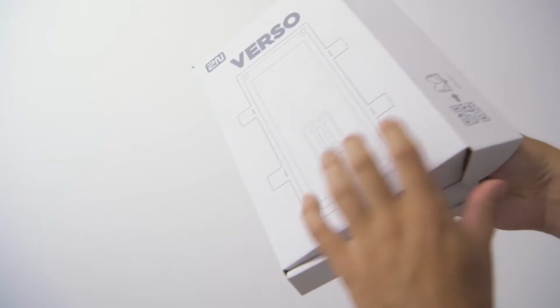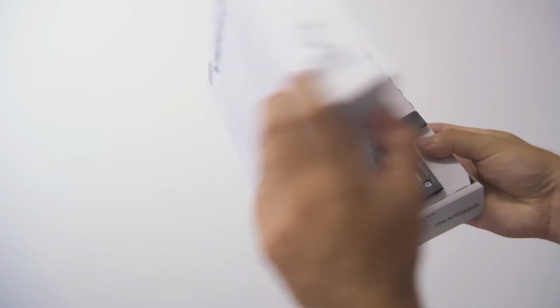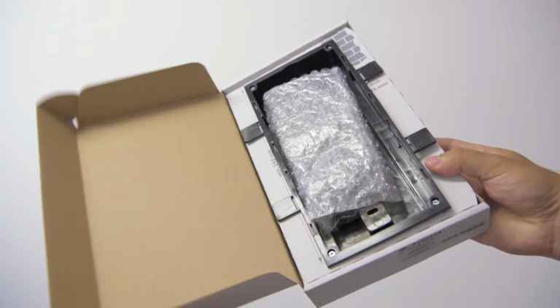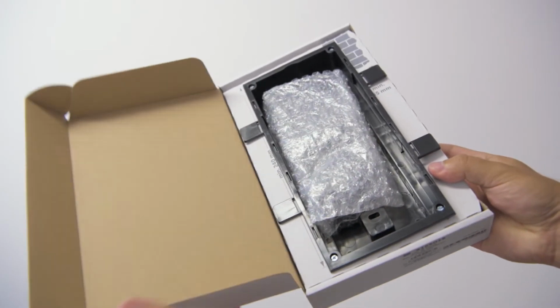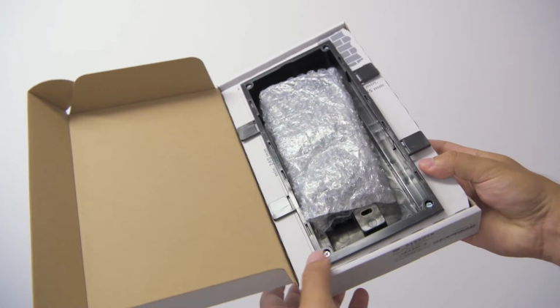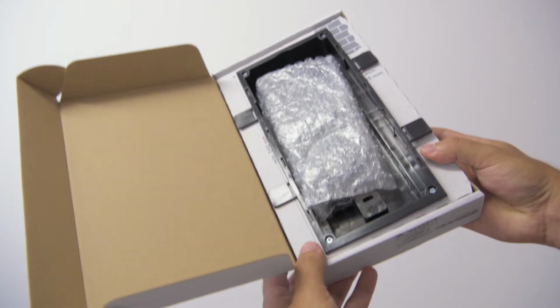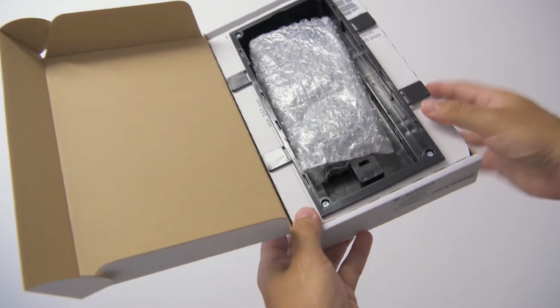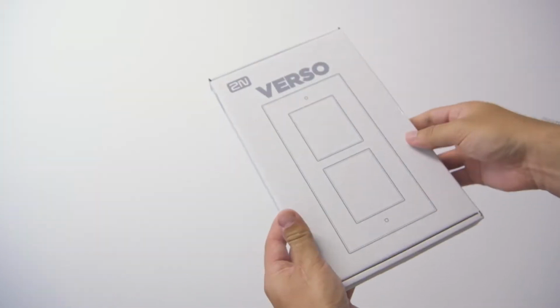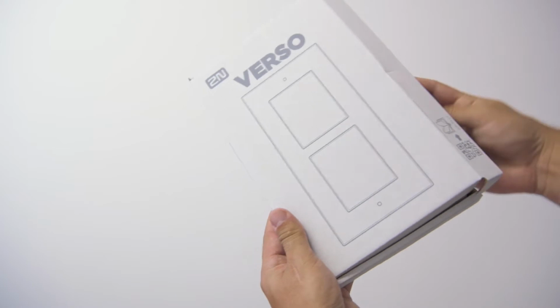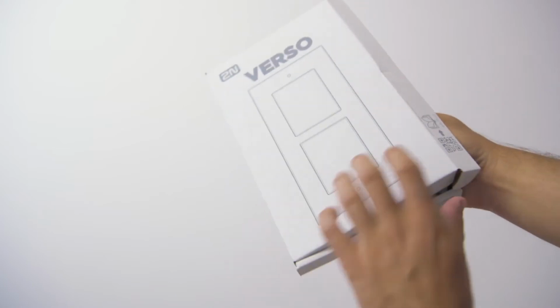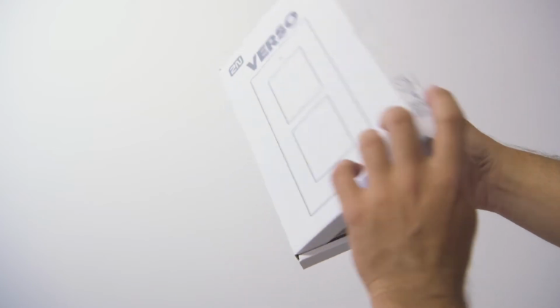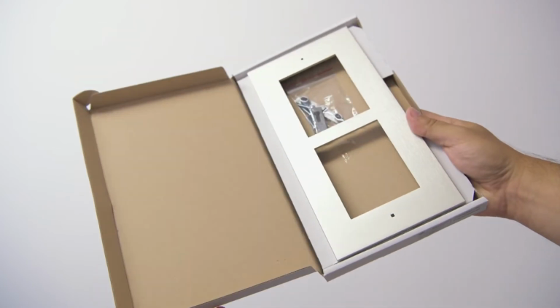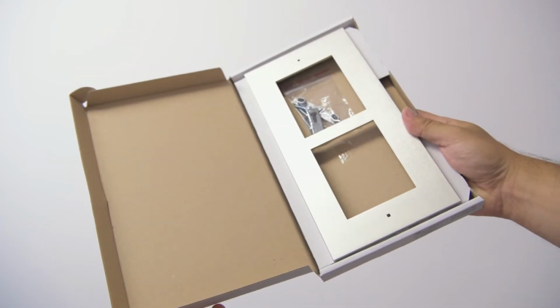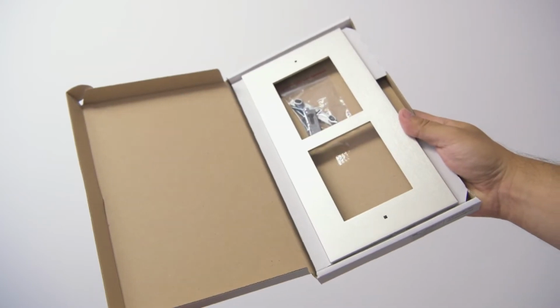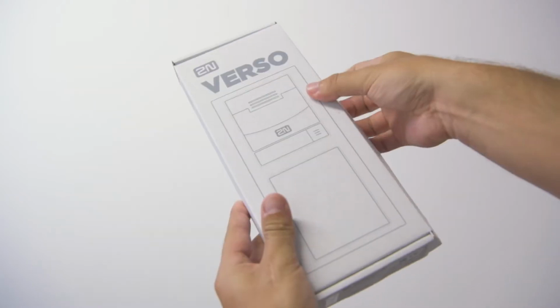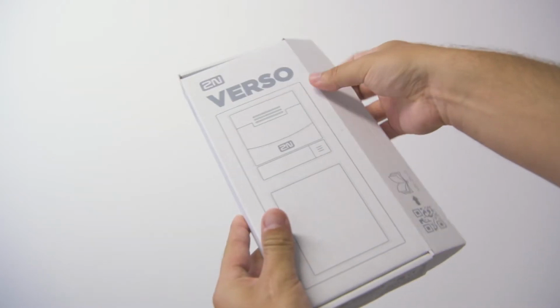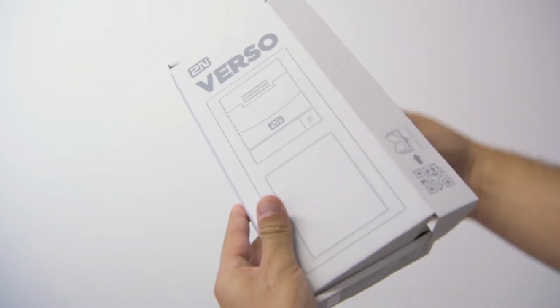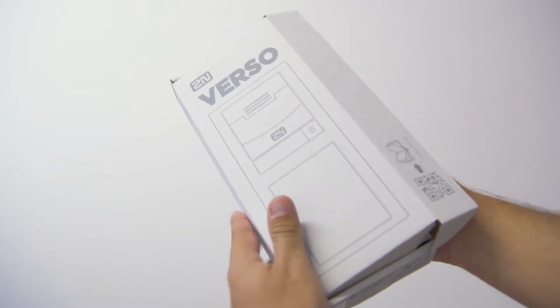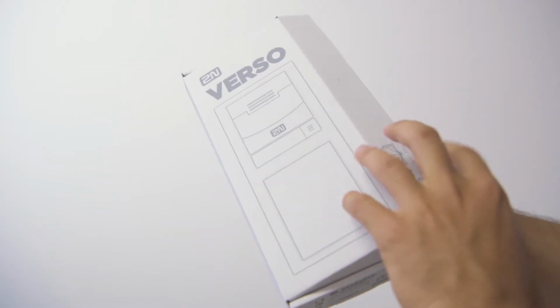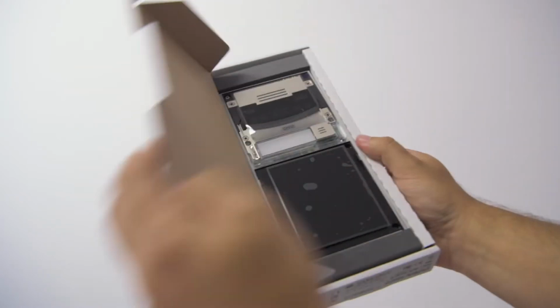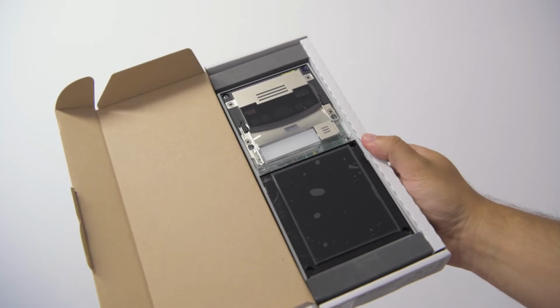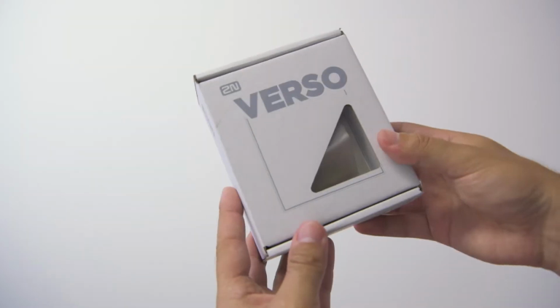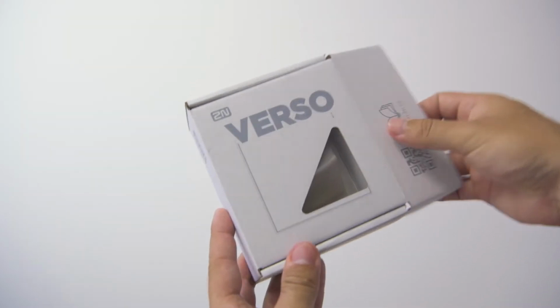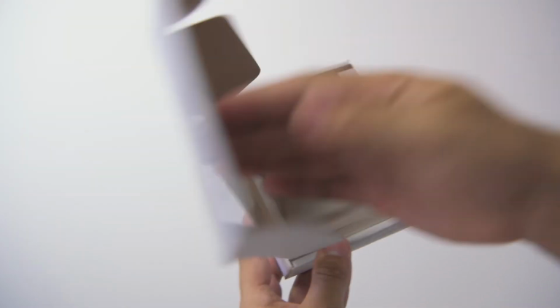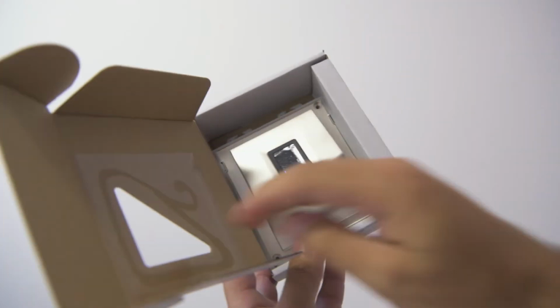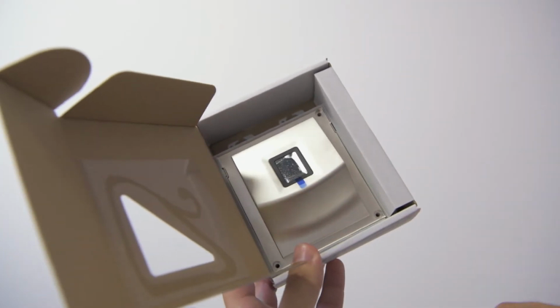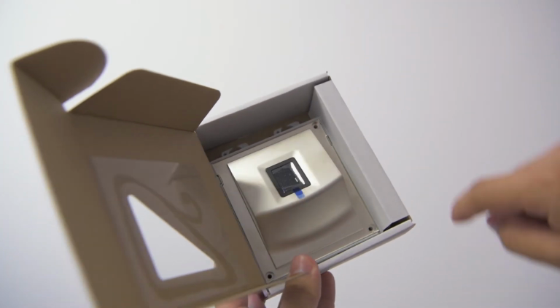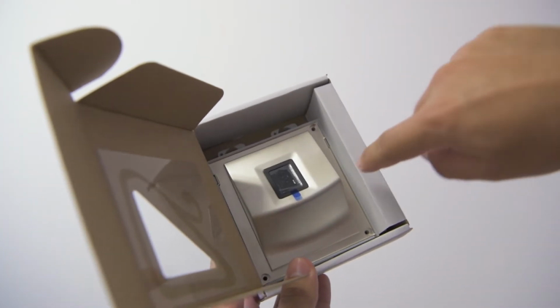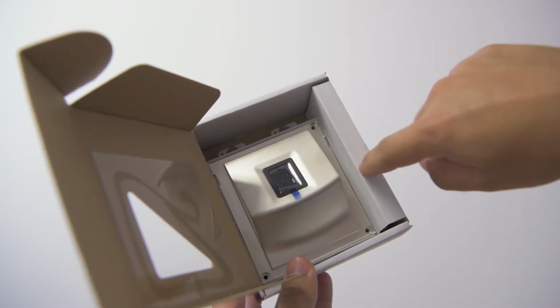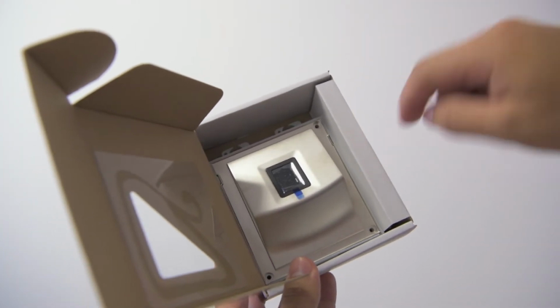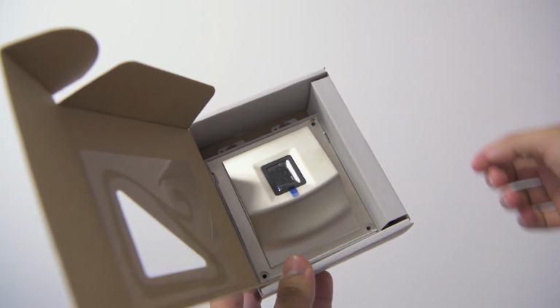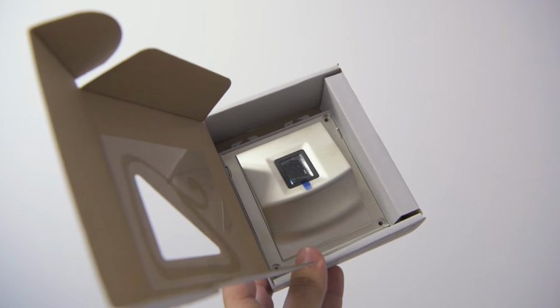We'll need two installation boxes, two flush mount frames, 2N IPverso, and a fingerprint module with fixing screws and cable in the side compartment.